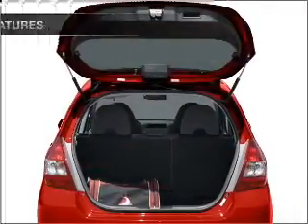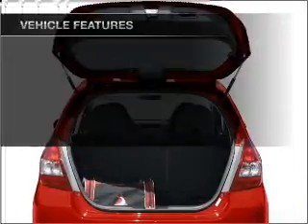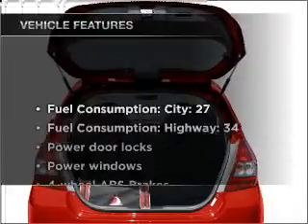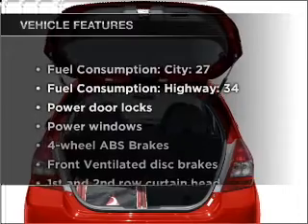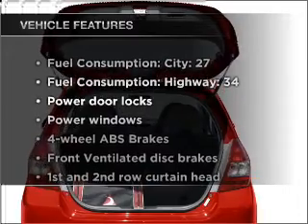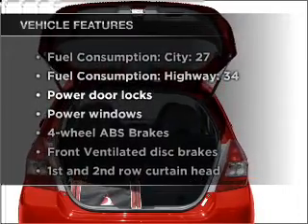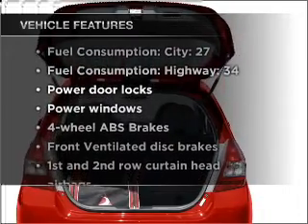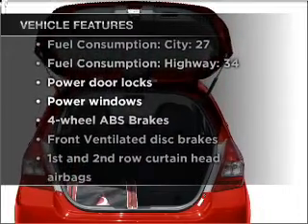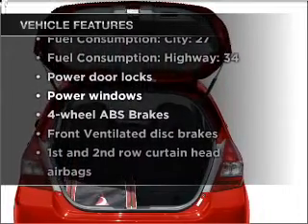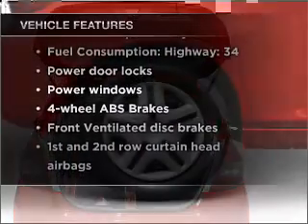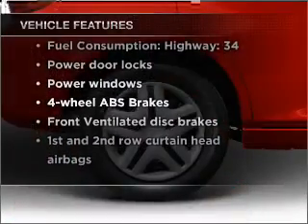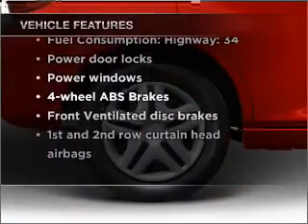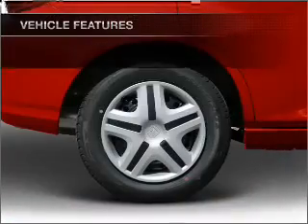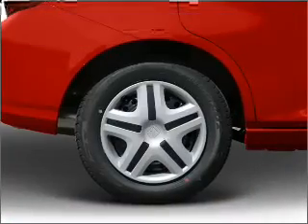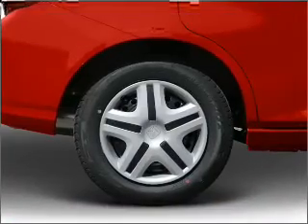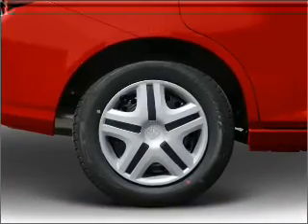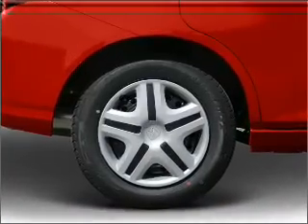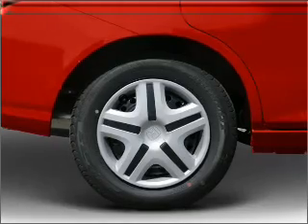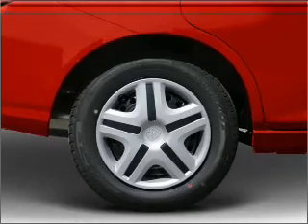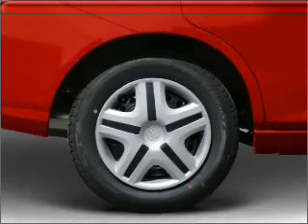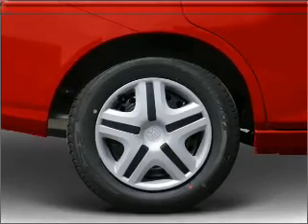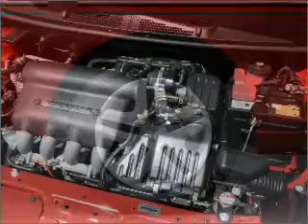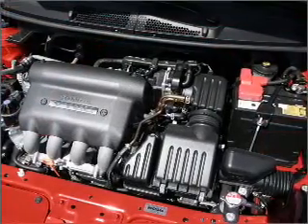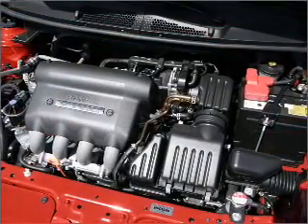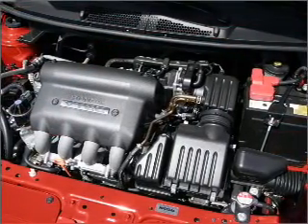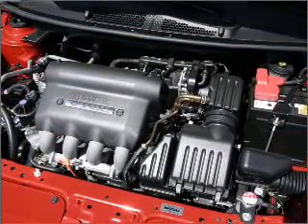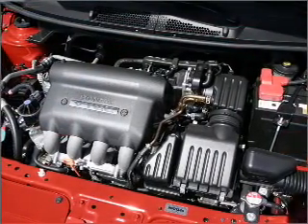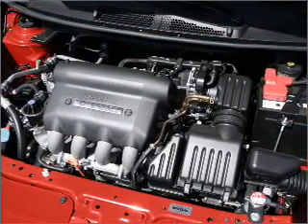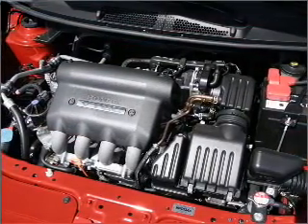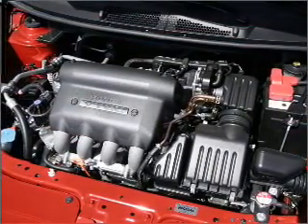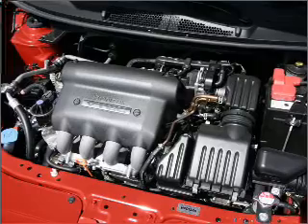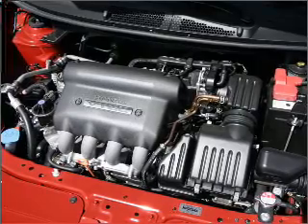Enjoy these notable features that are included in this vehicle: air conditioning, power door locks, power windows, power steering, power mirrors, an AM FM stereo with a CD player, and an adjustable tilt steering wheel.